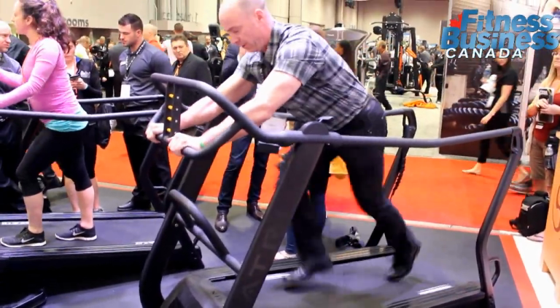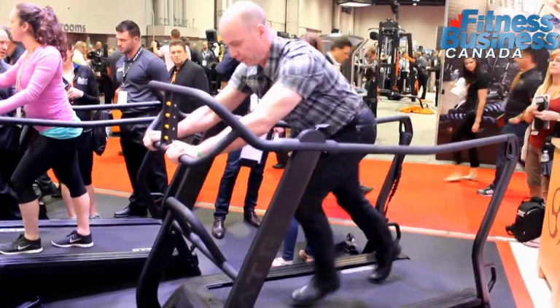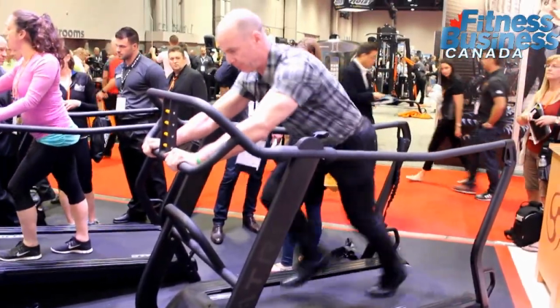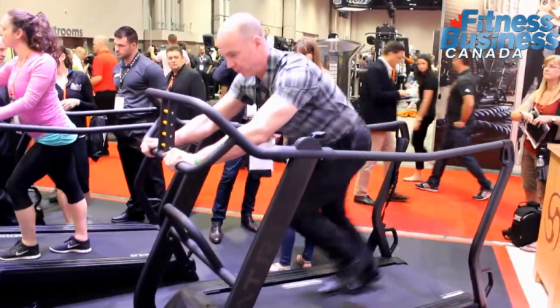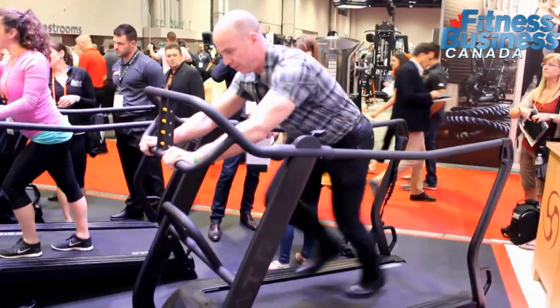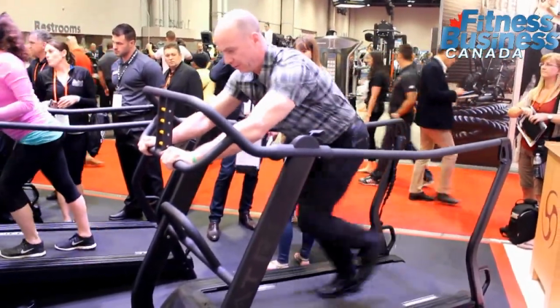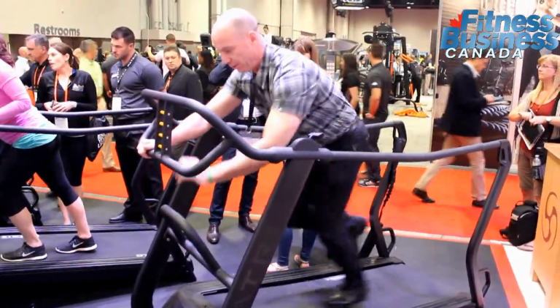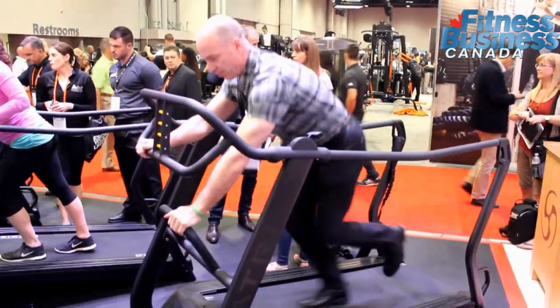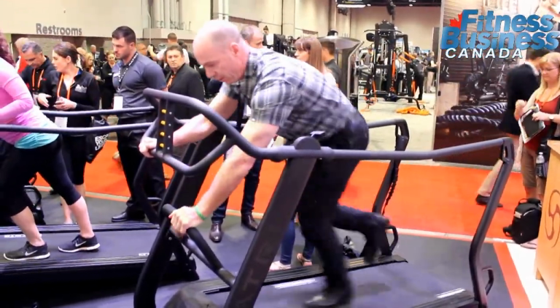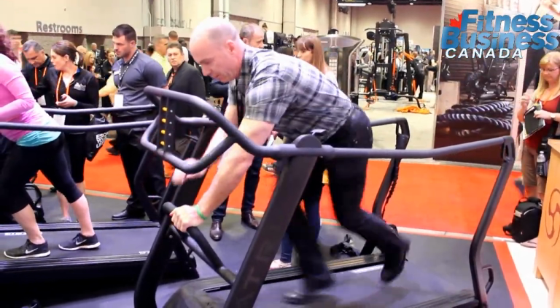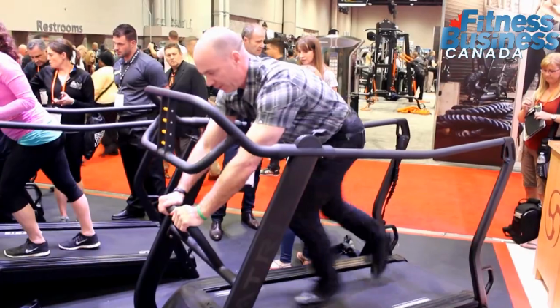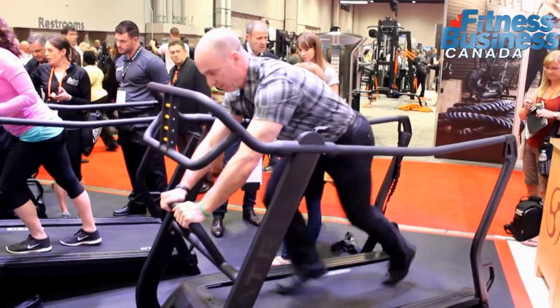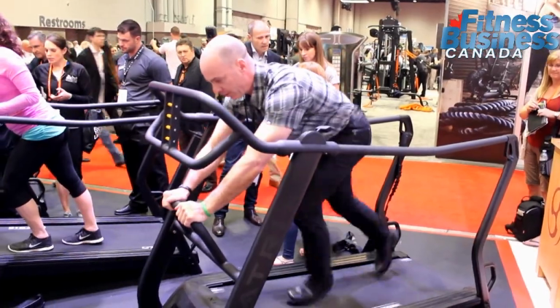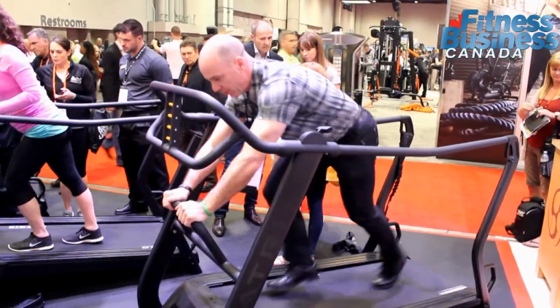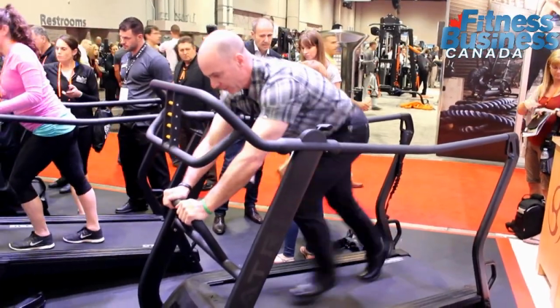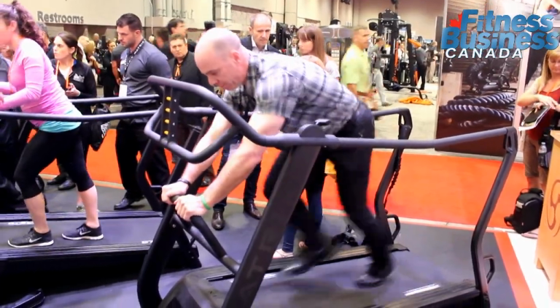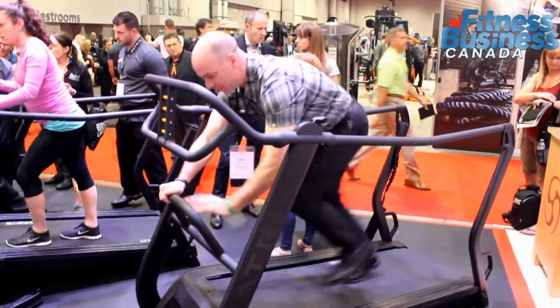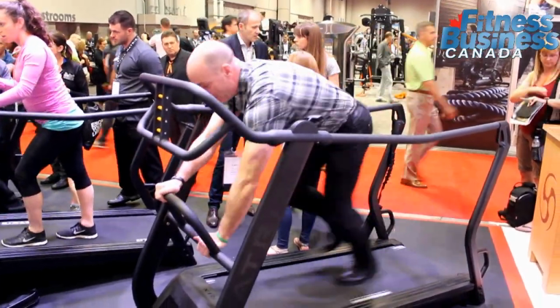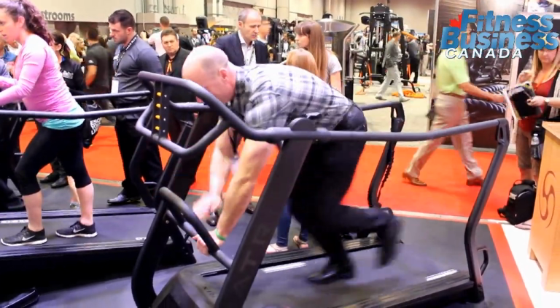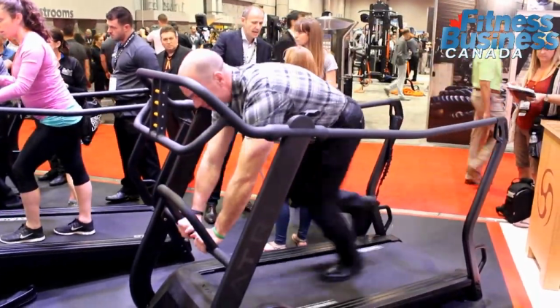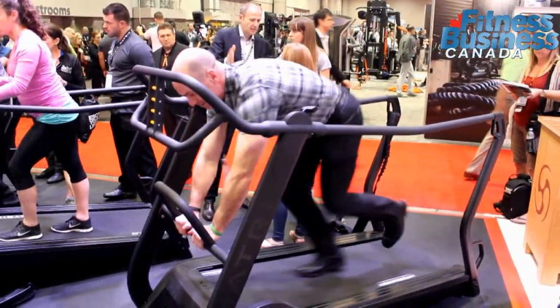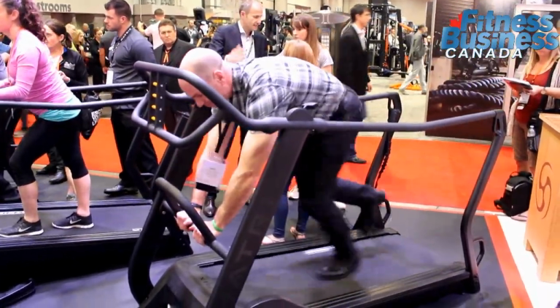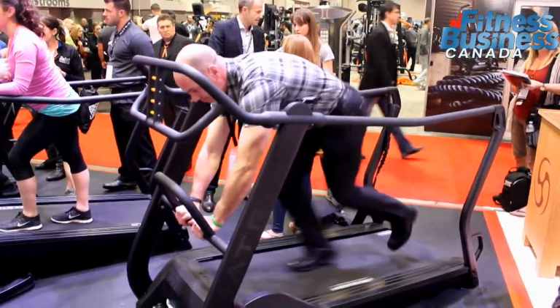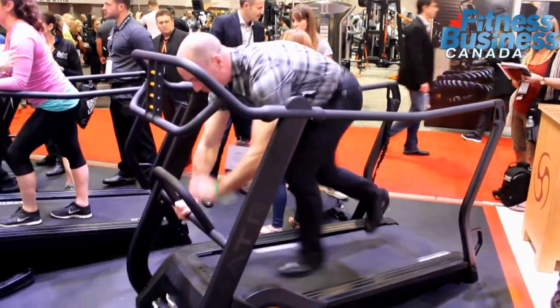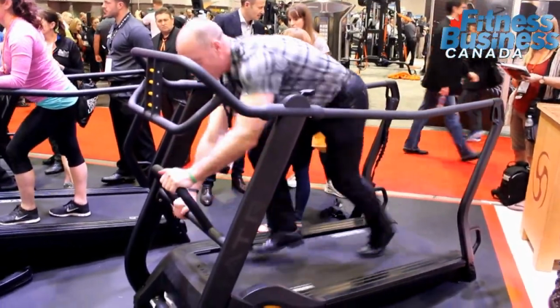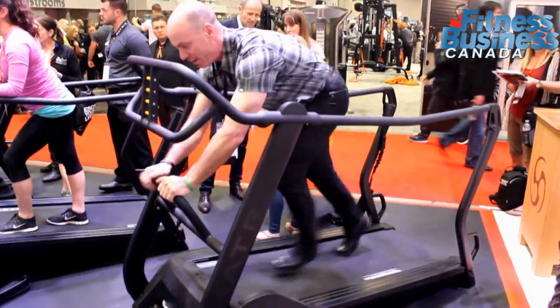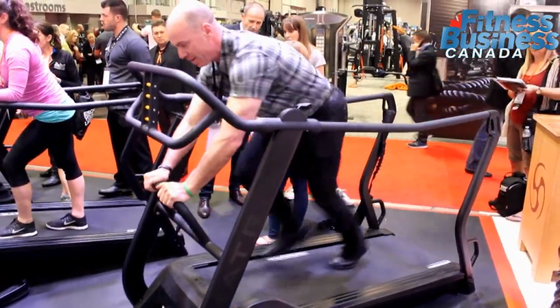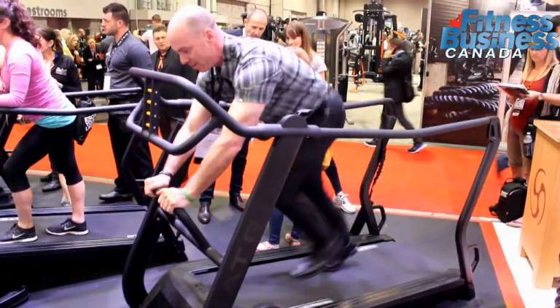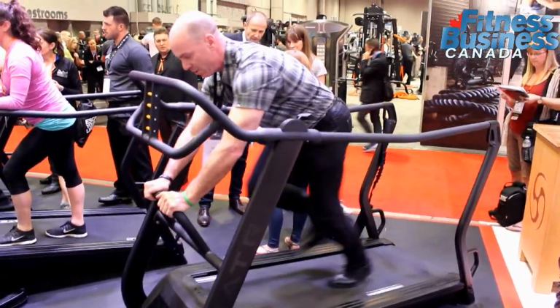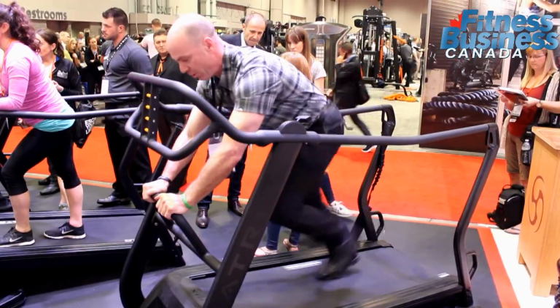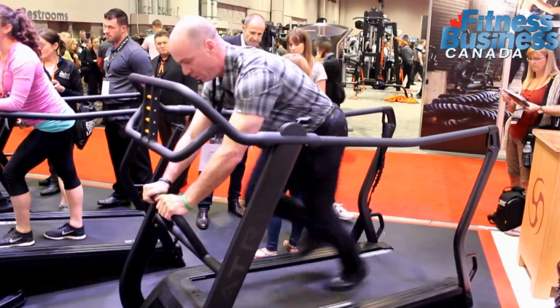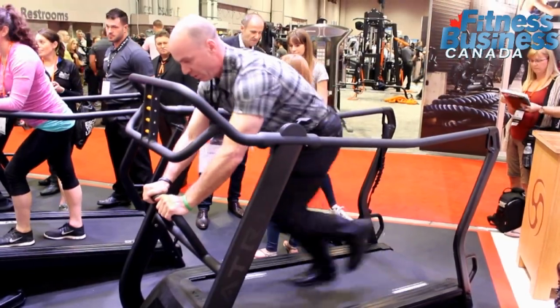Without needing a sled and without needing all the extra things and costs that go with it. So it's all condensed into one manual treadmill.